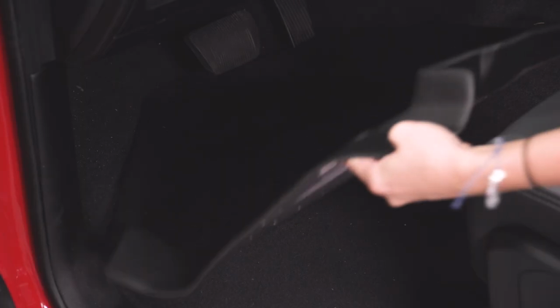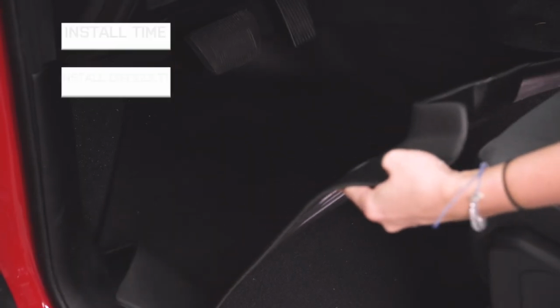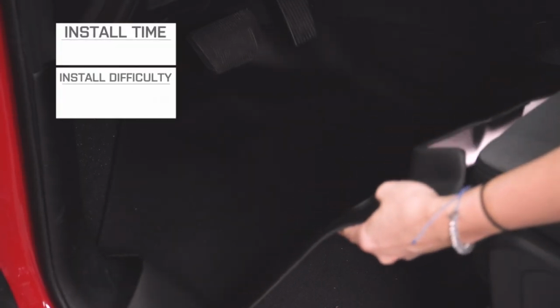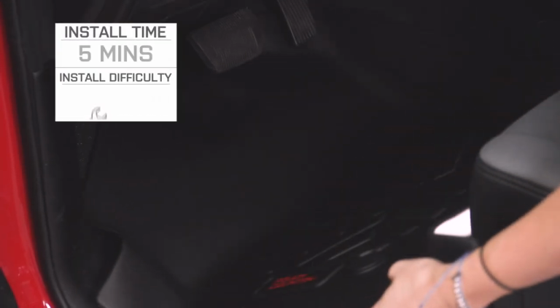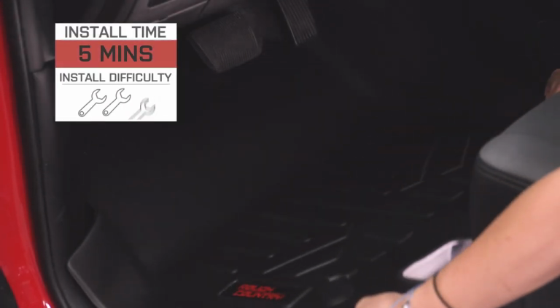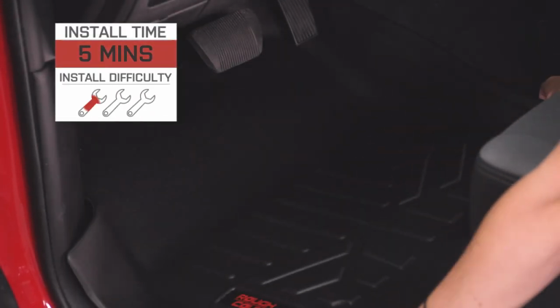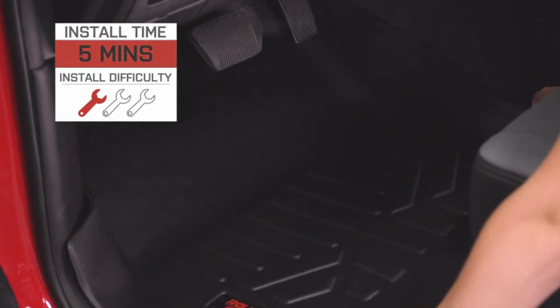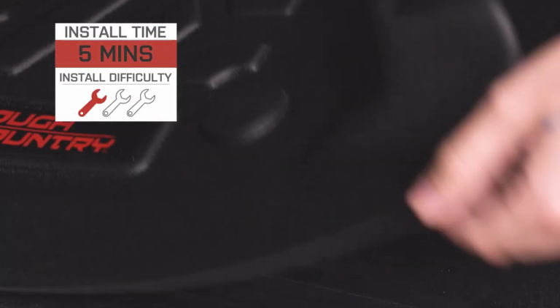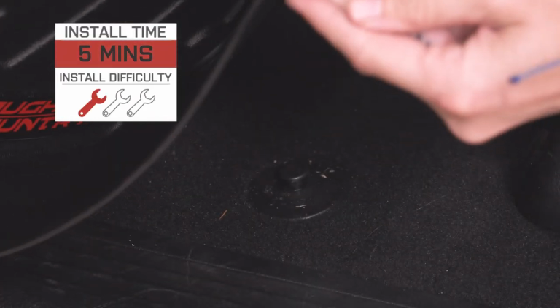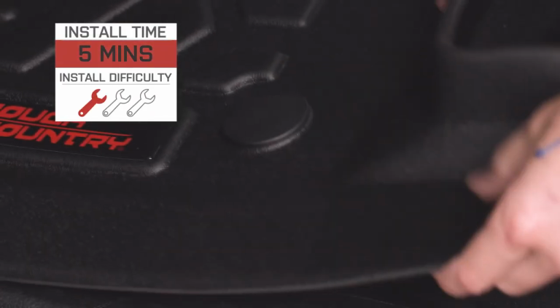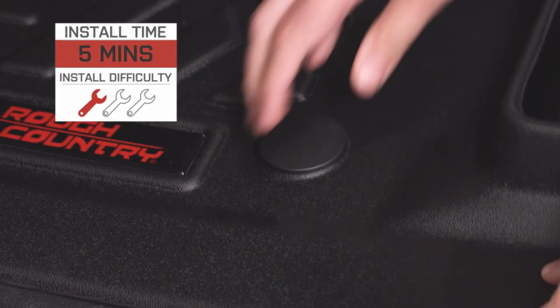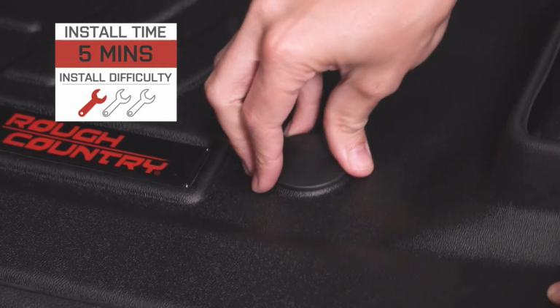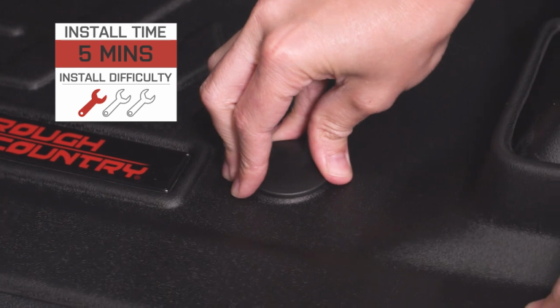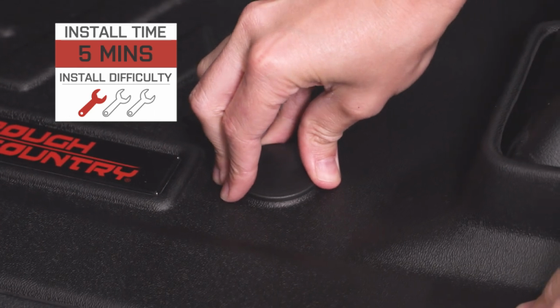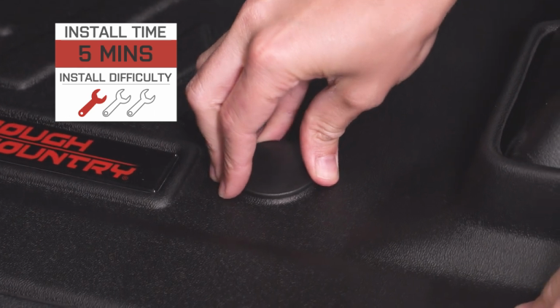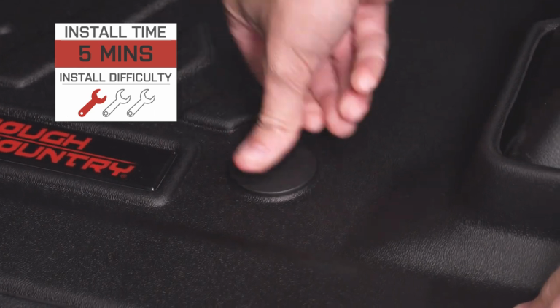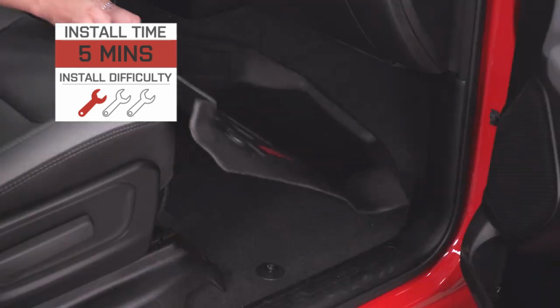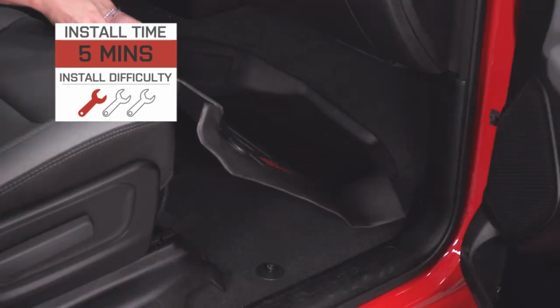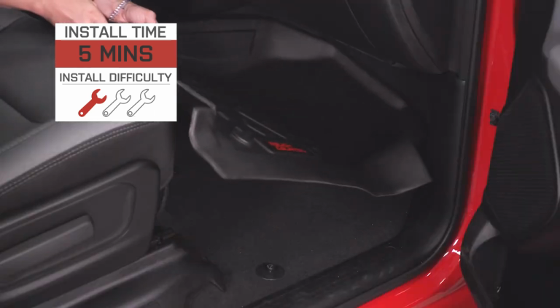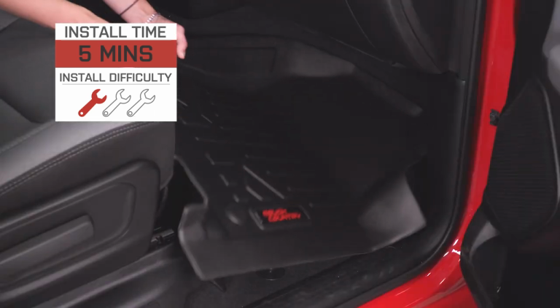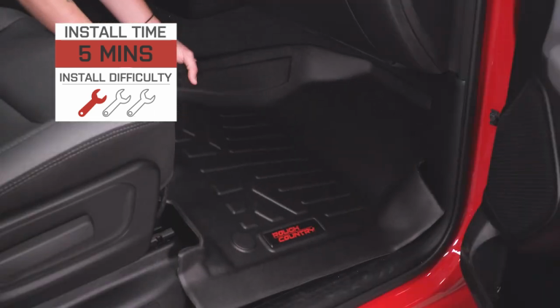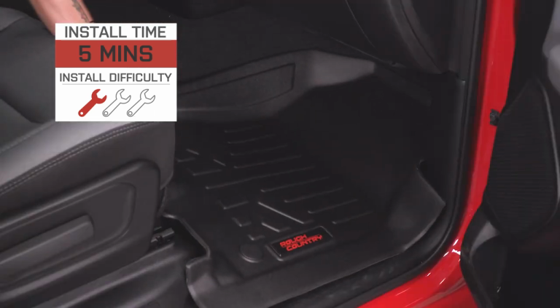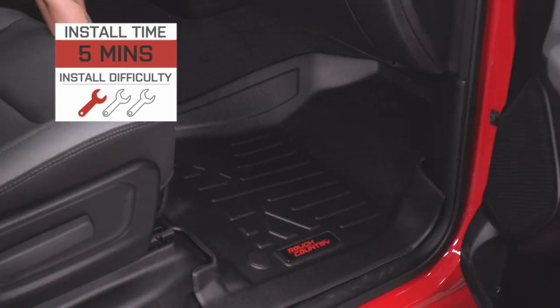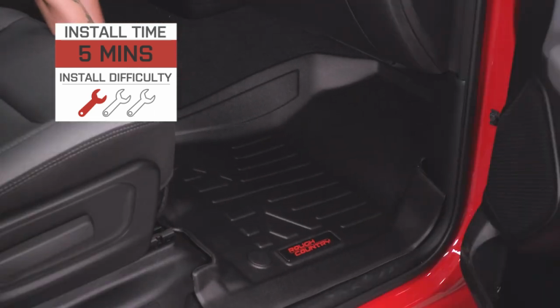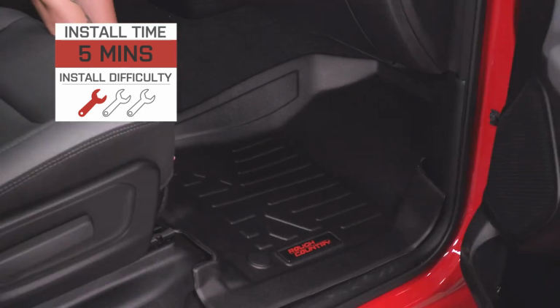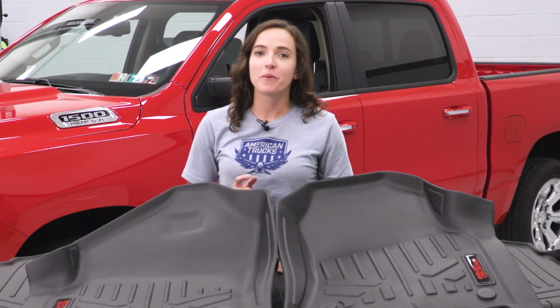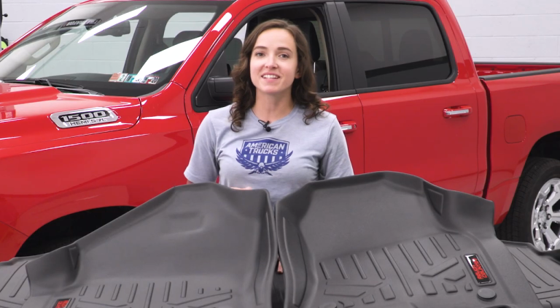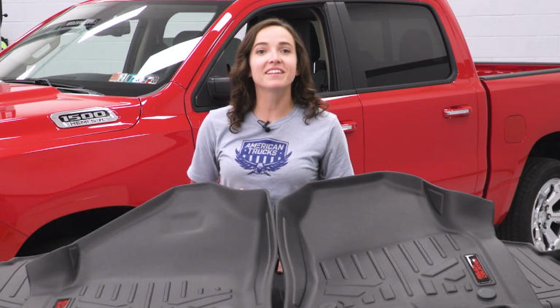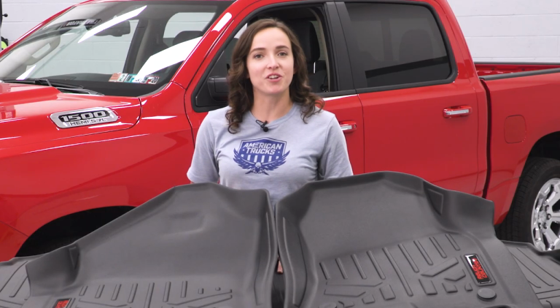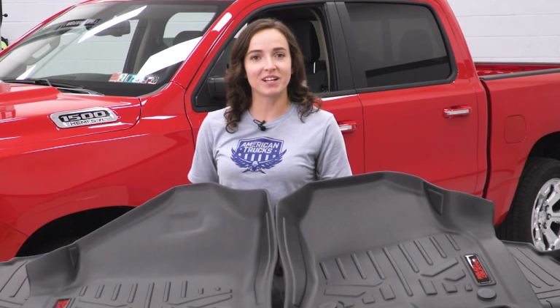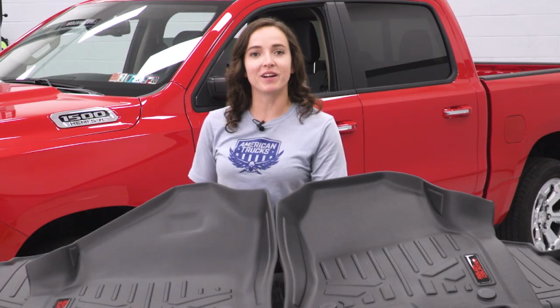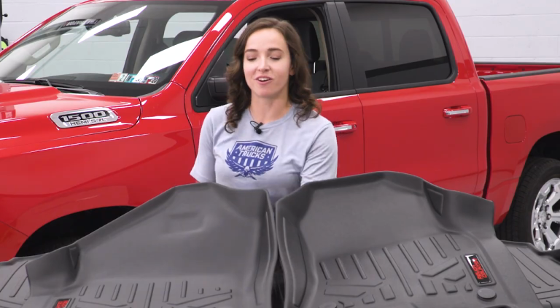I'm giving this install a one out of three wrenches on the difficulty meter. It does not require any tools for install and can be done in under five minutes. With that said, let's jump right into our install.